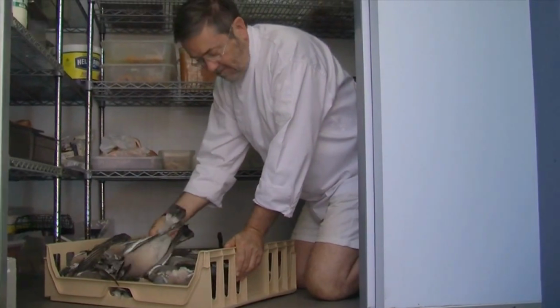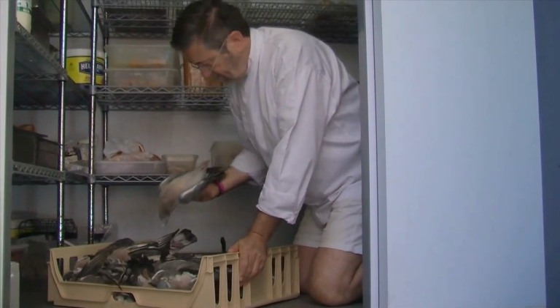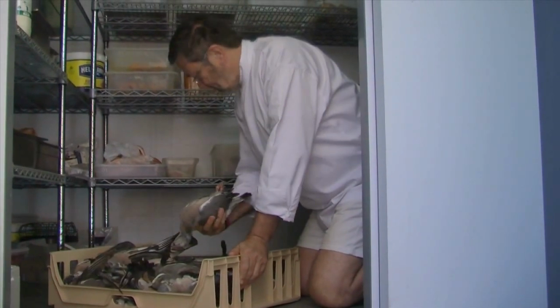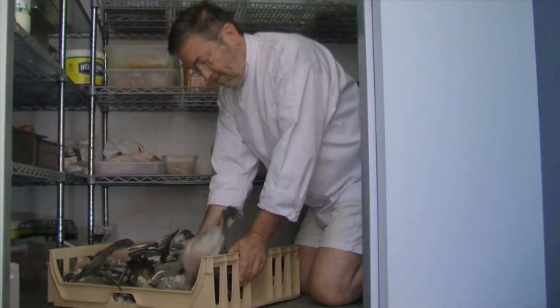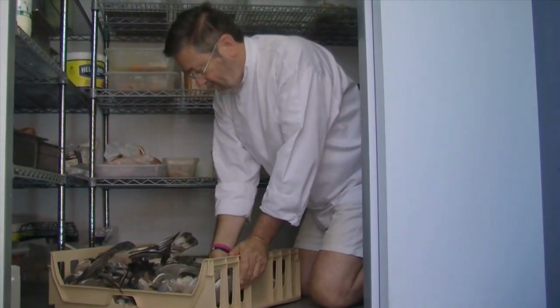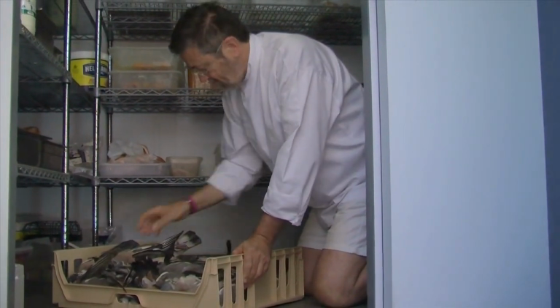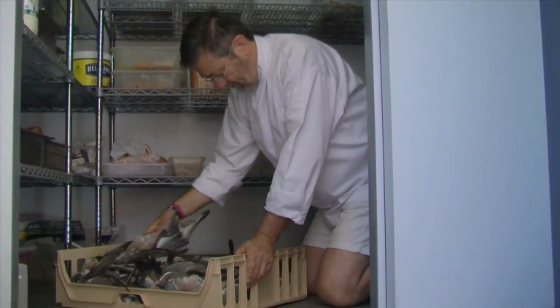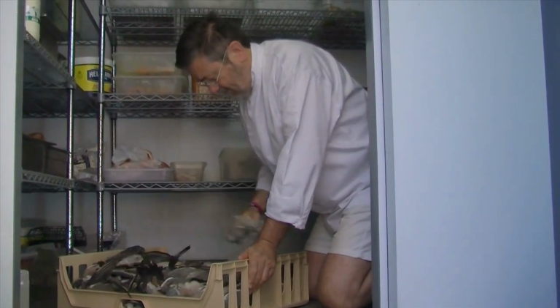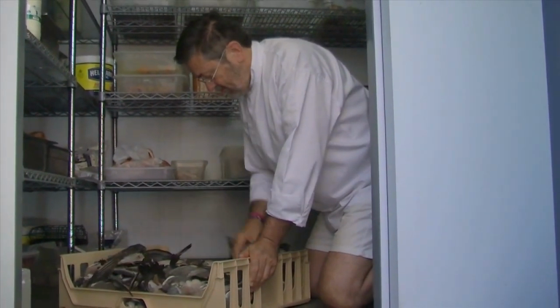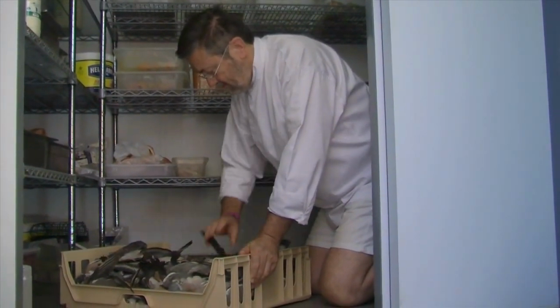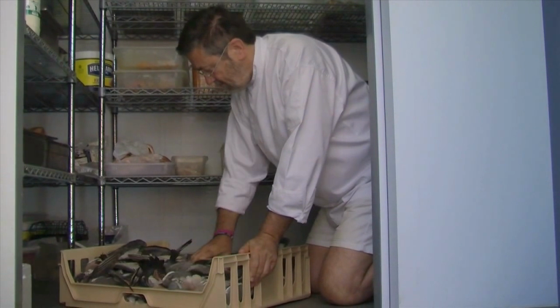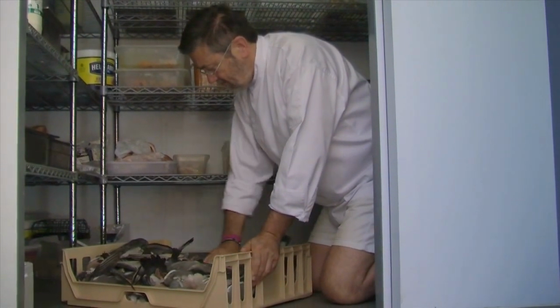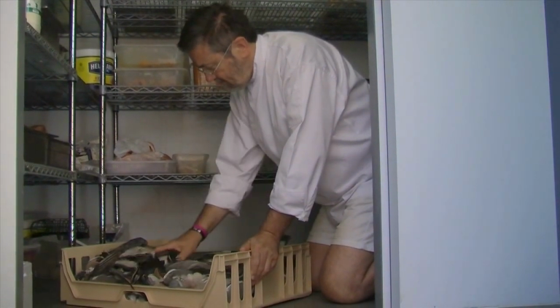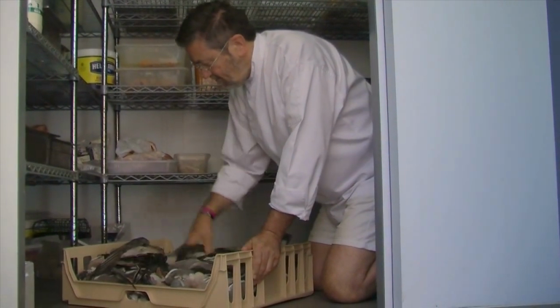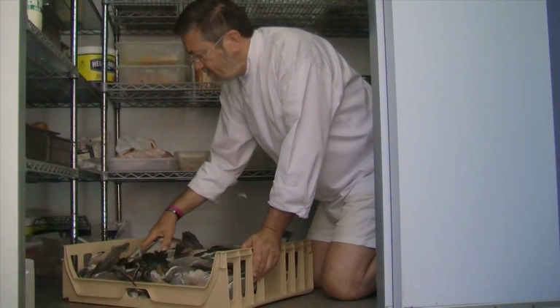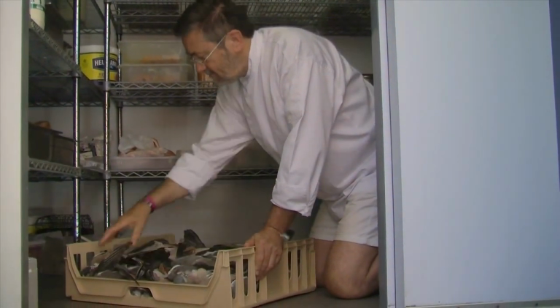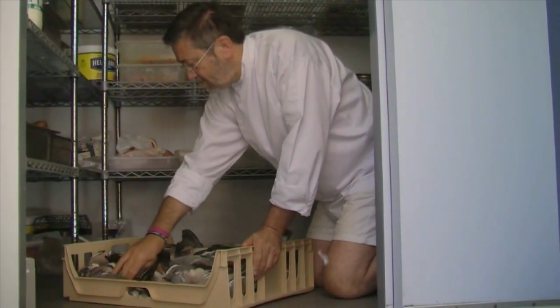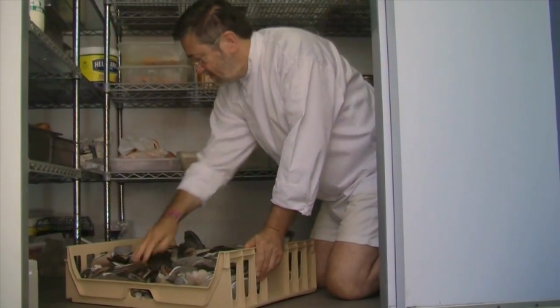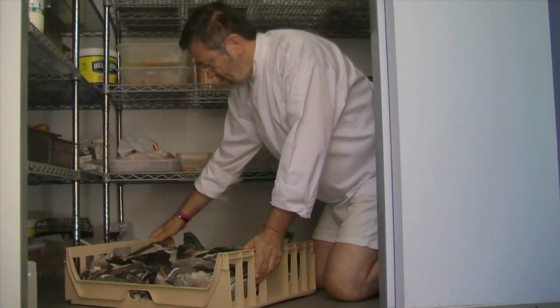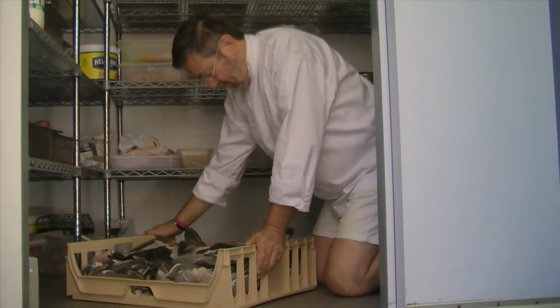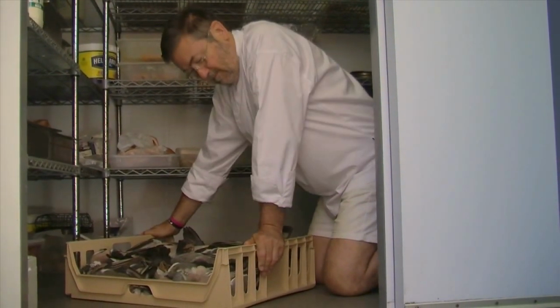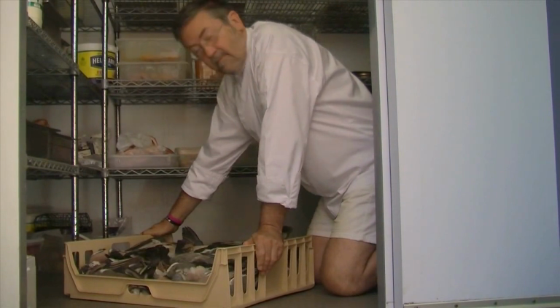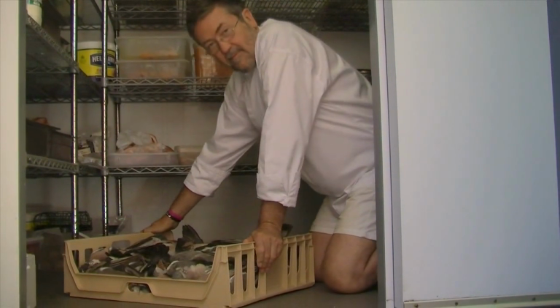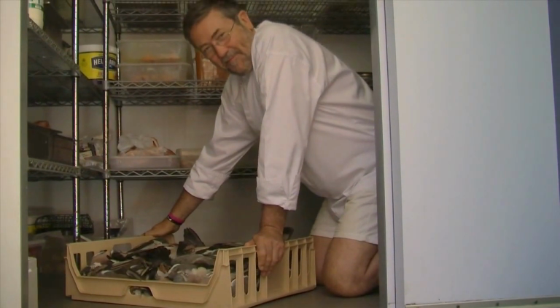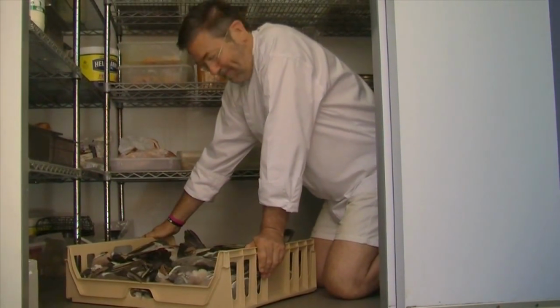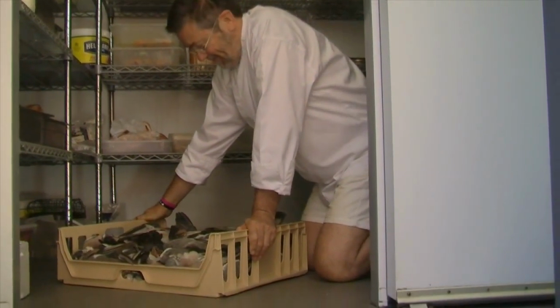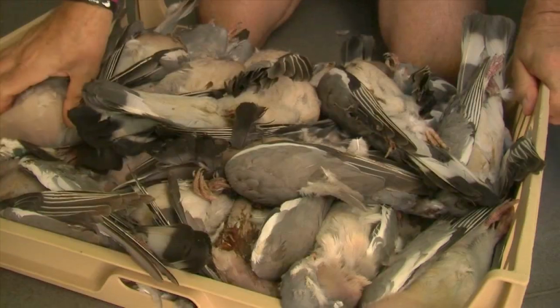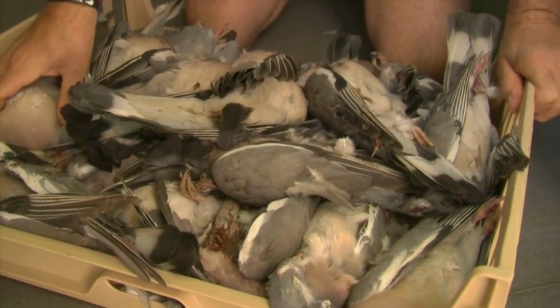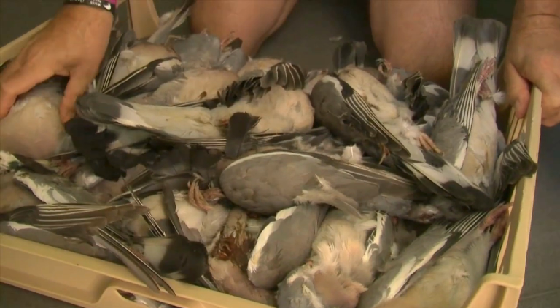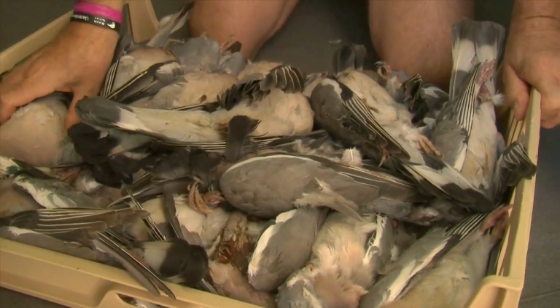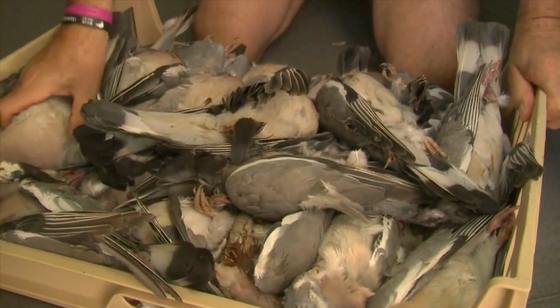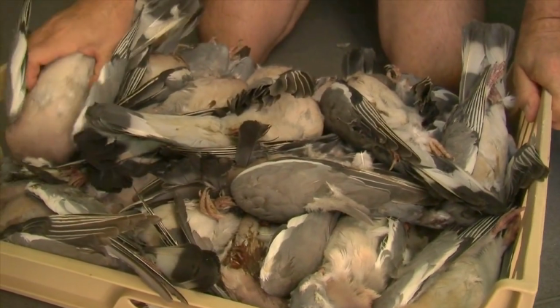Pigeons — a pest or the ultimate sustainable gourmet festival food? Suffolk chef David Grimwood turns them into tasty pigeon burgers and says if you want to try one, they'll be on the menu at Glenham Hall's Folk East.